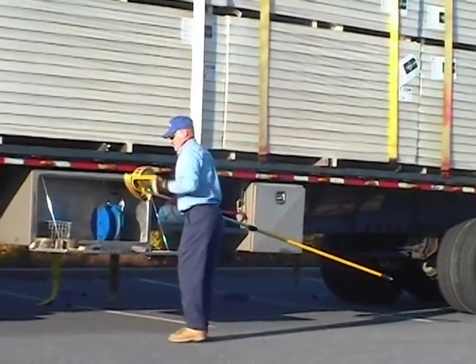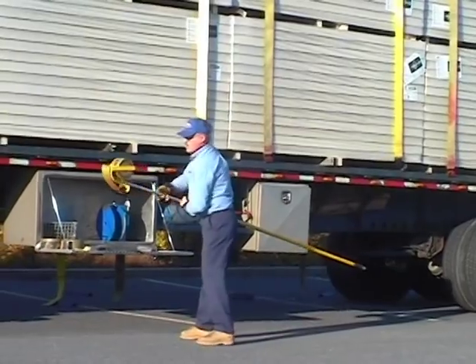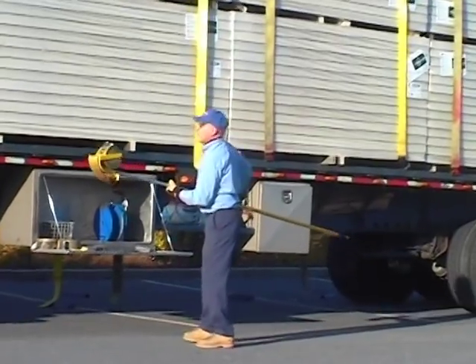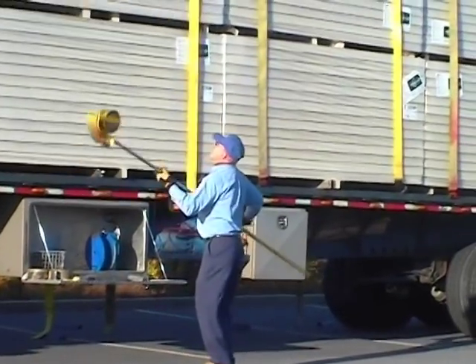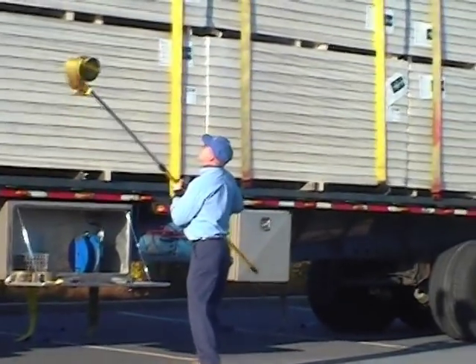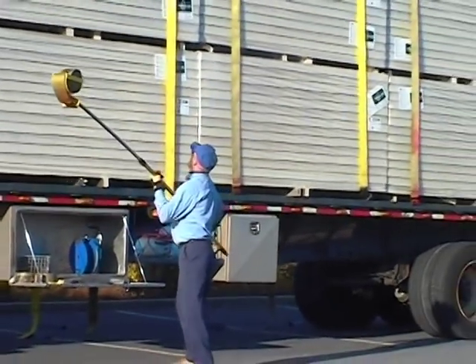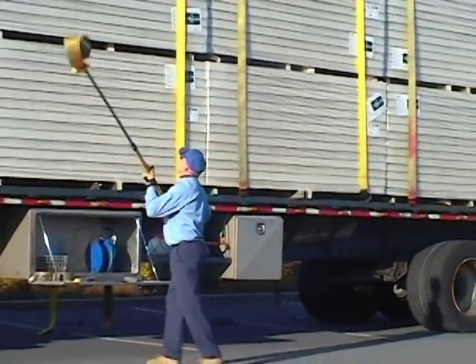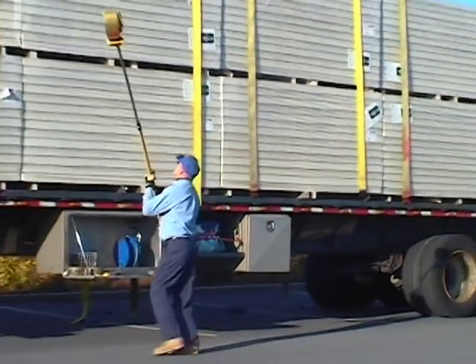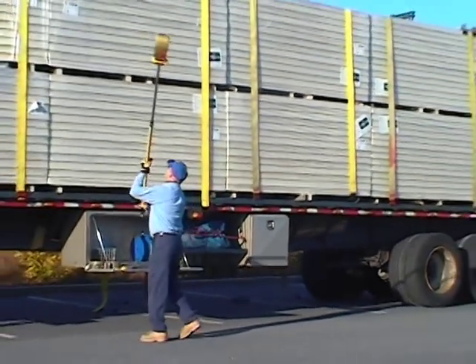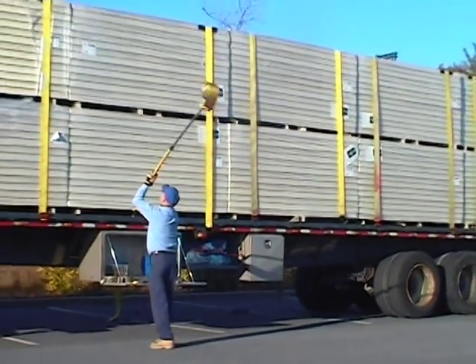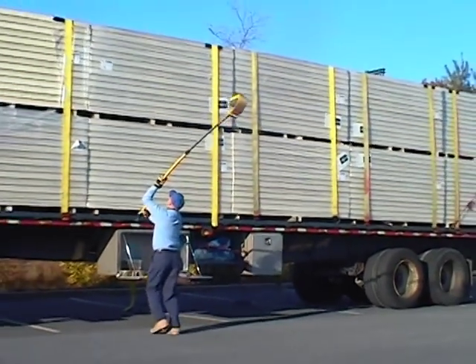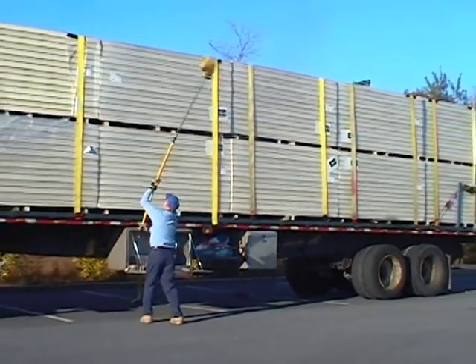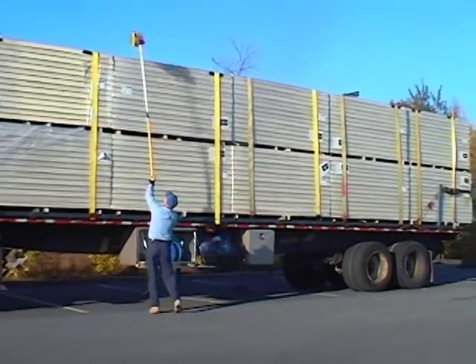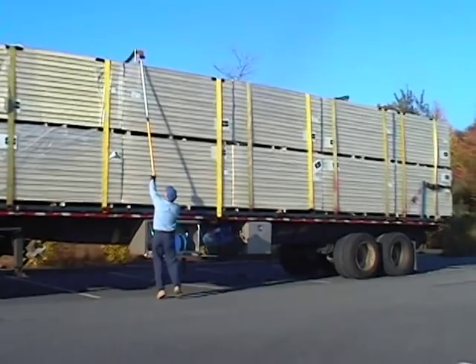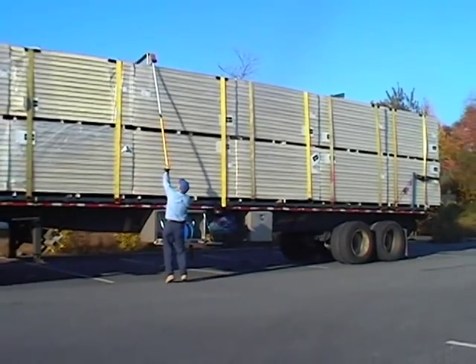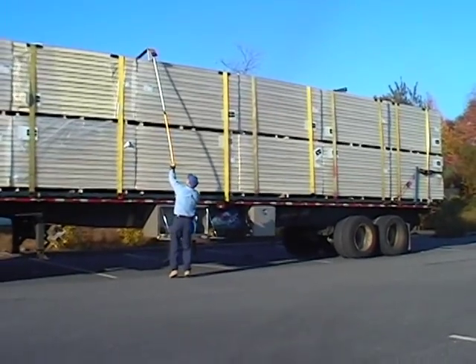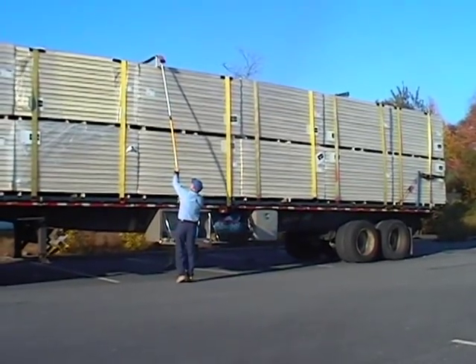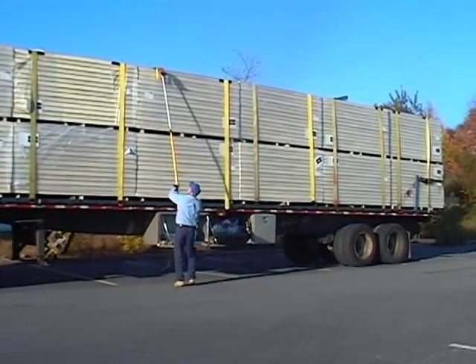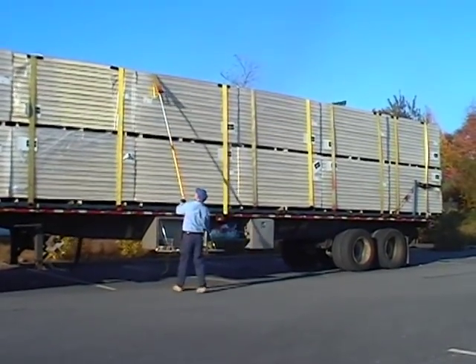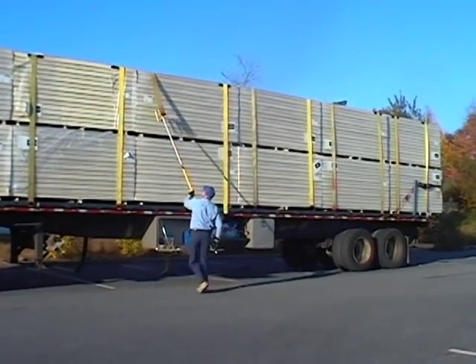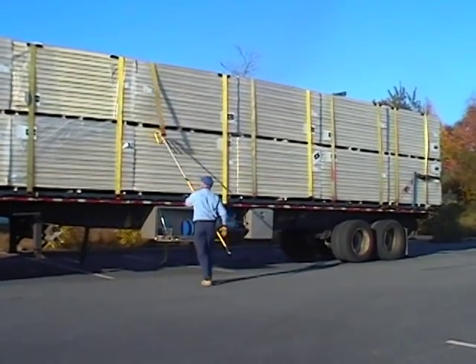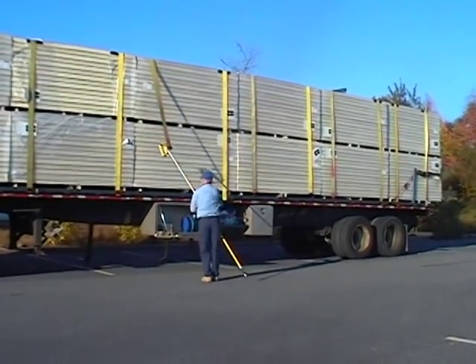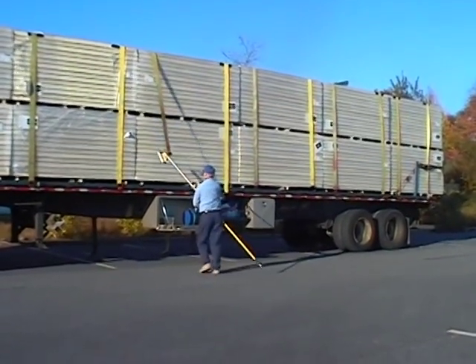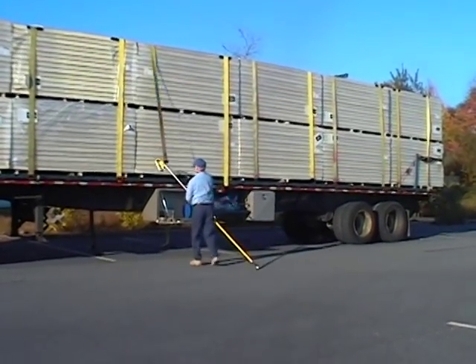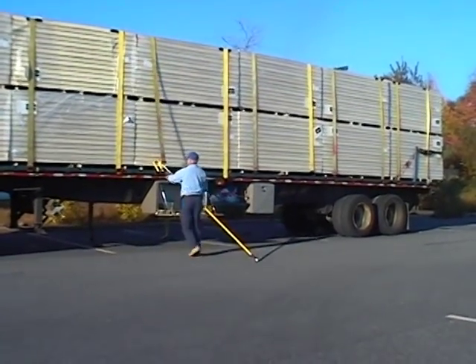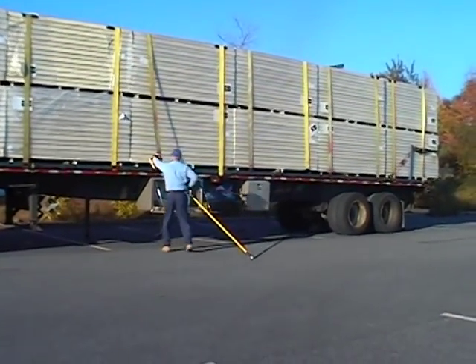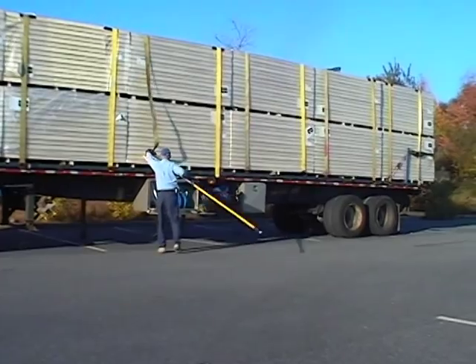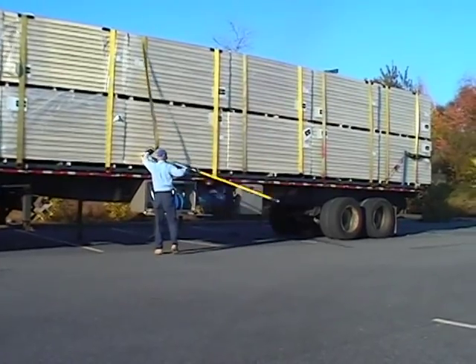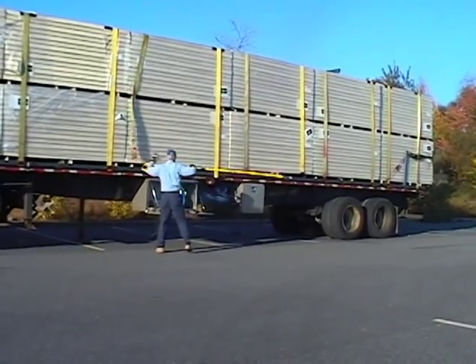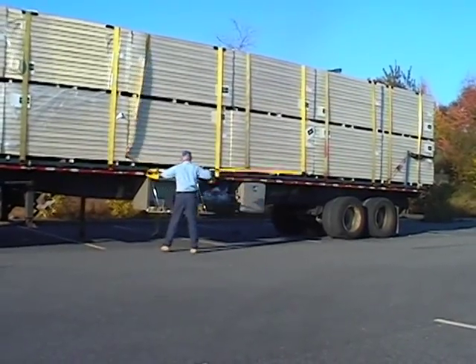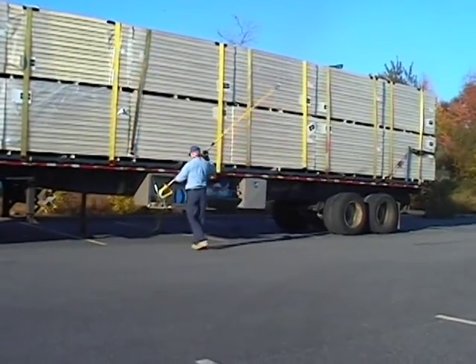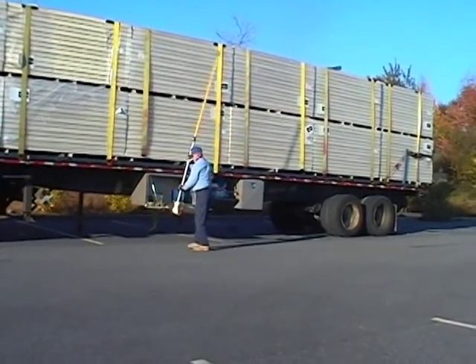Launching your straps over high loads has never been as quick, as easy, or as accurate. No misses and rewinds. No dragging straps back over the high load and rolling it up again.